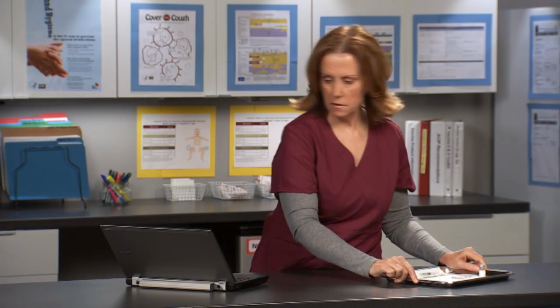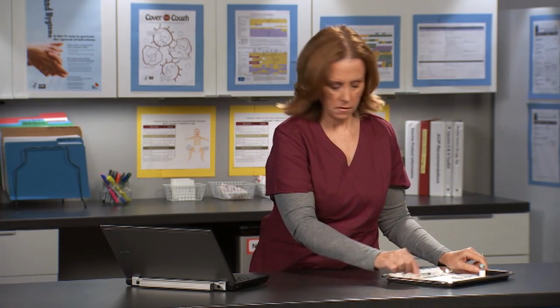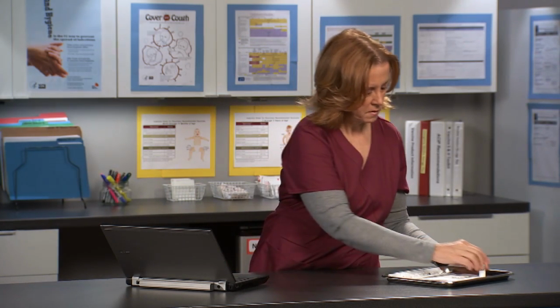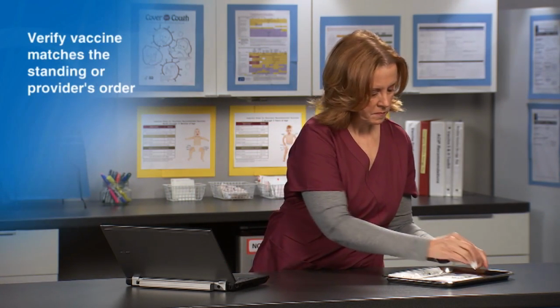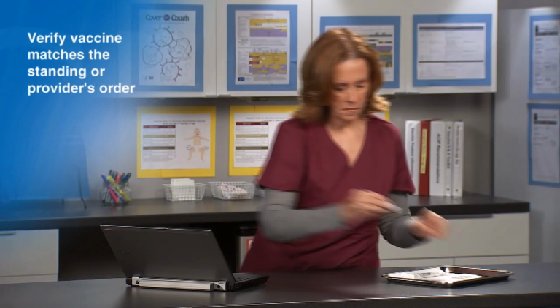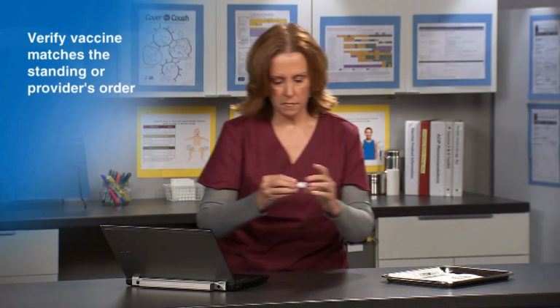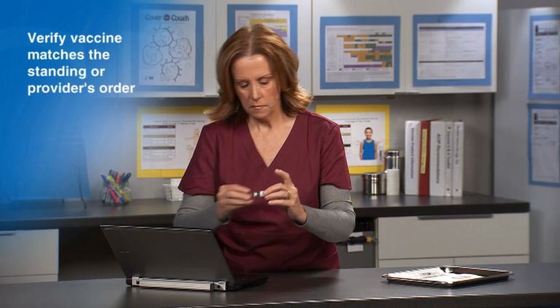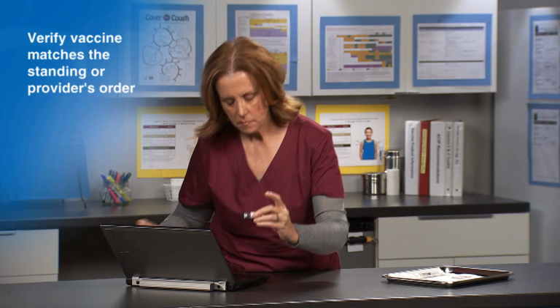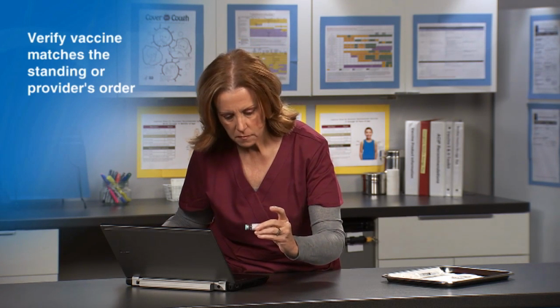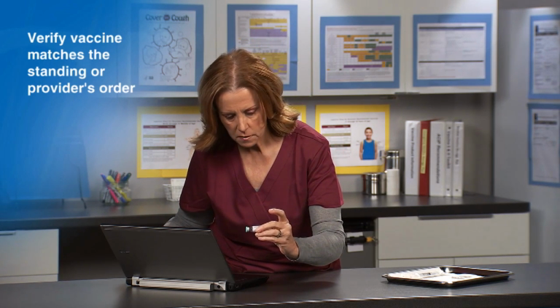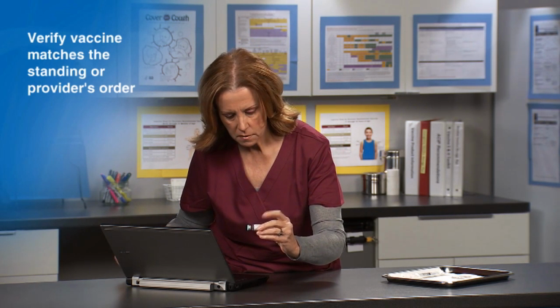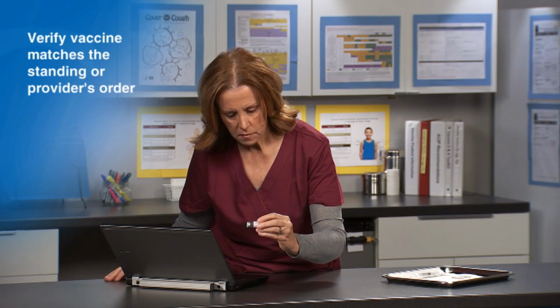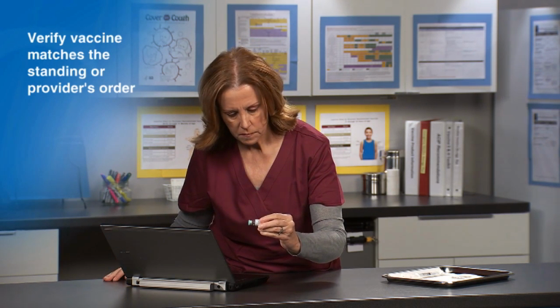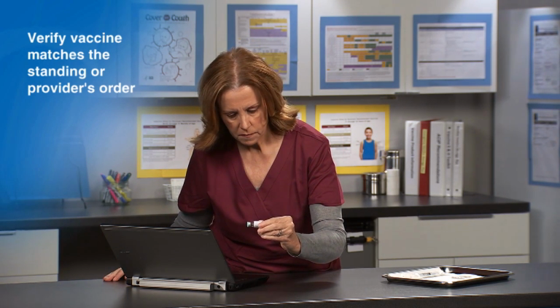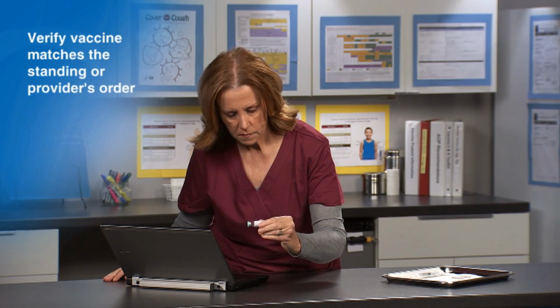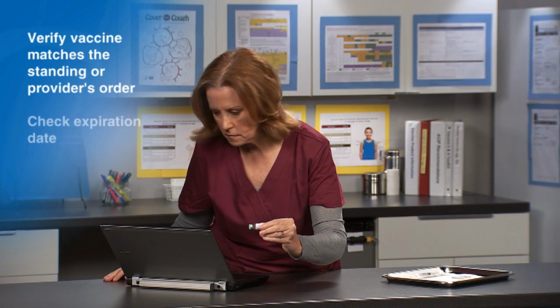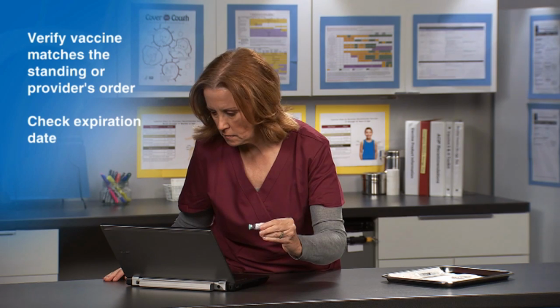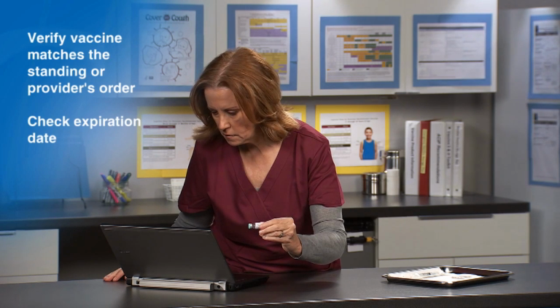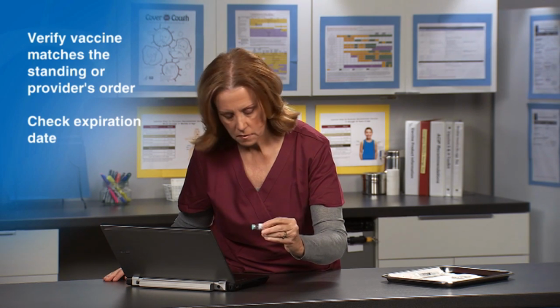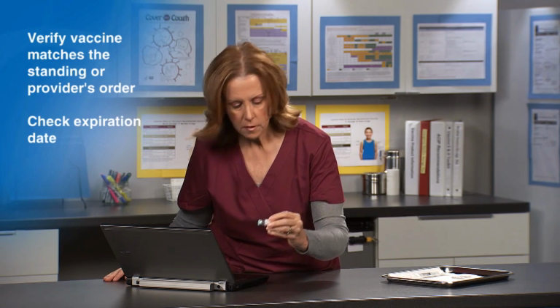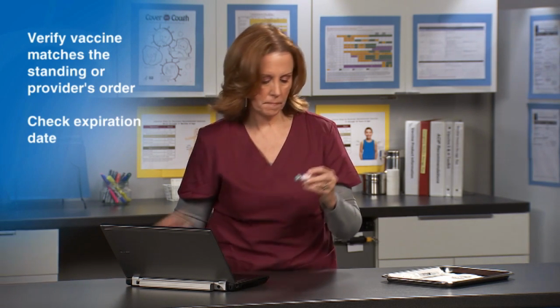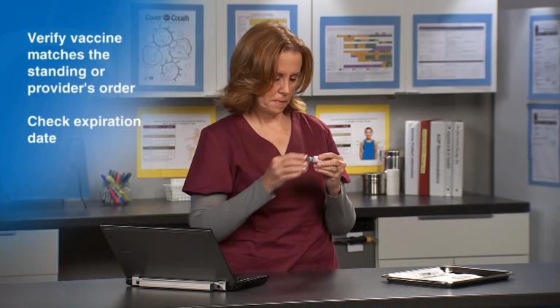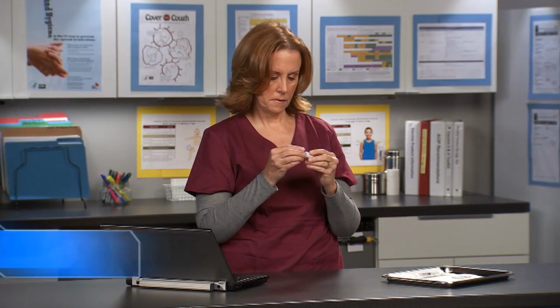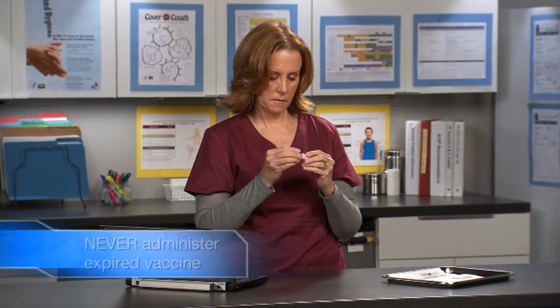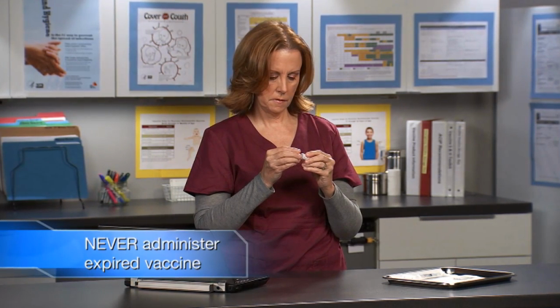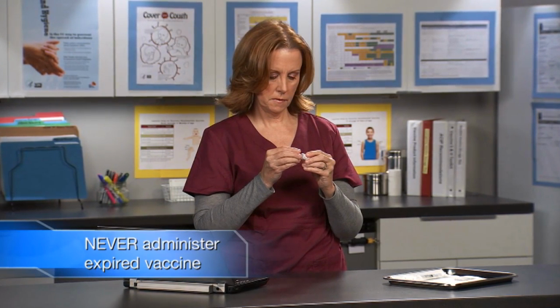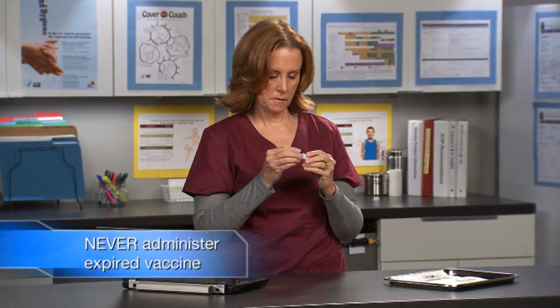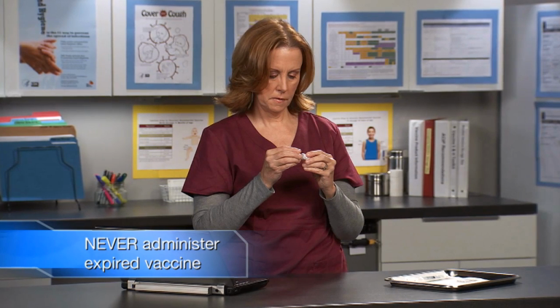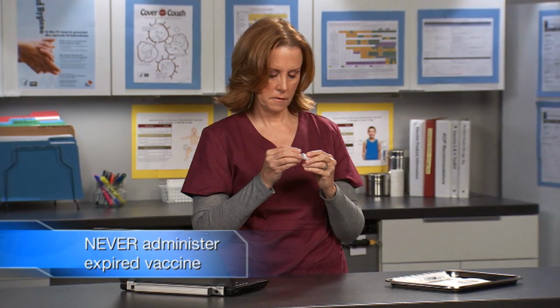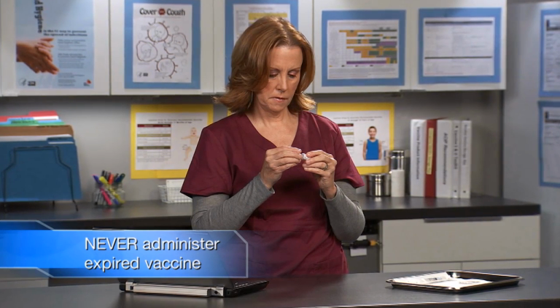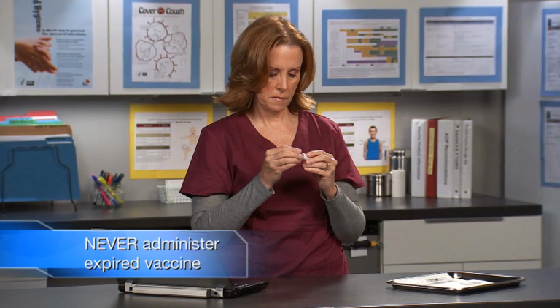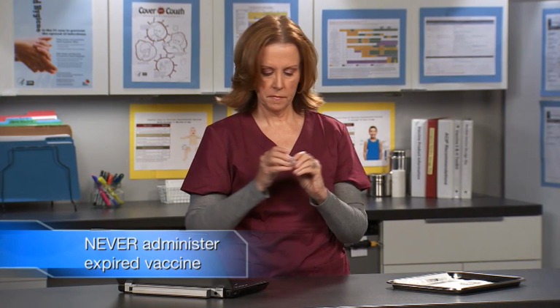Next, verify the vaccine you are preparing matches the standing order or the provider's order. Then check the expiration date. Never administer expired vaccine.